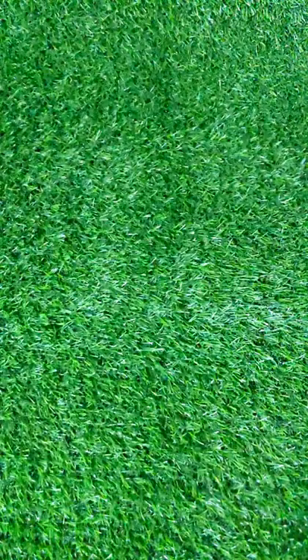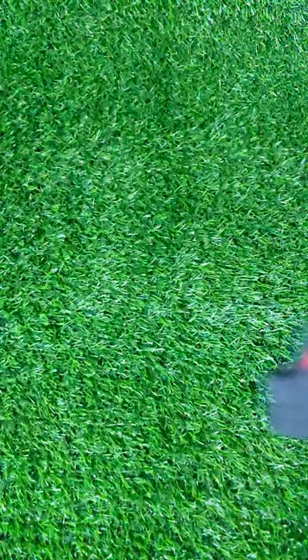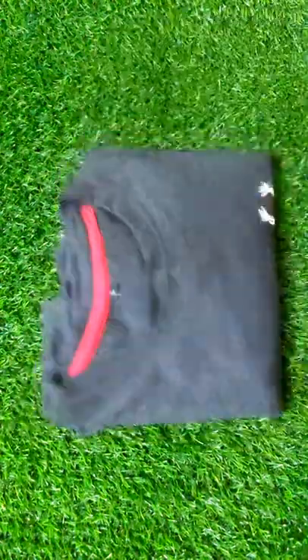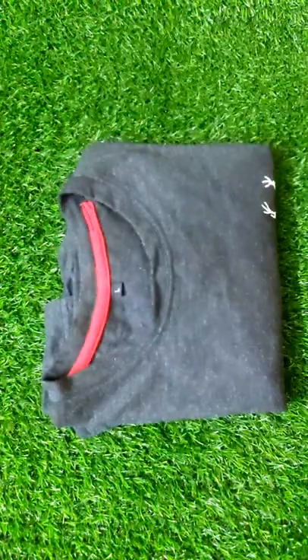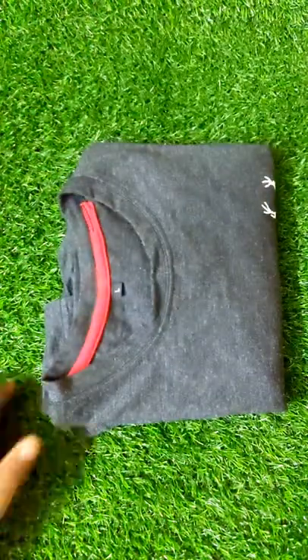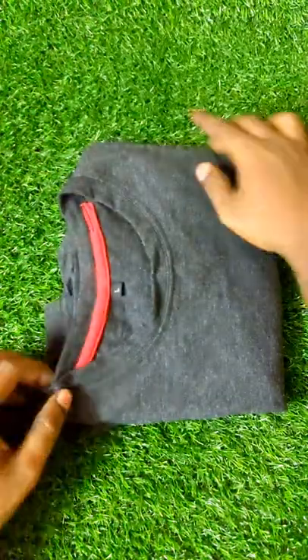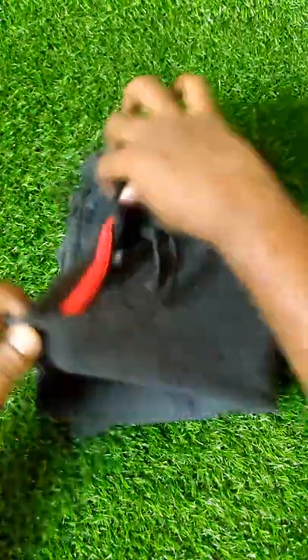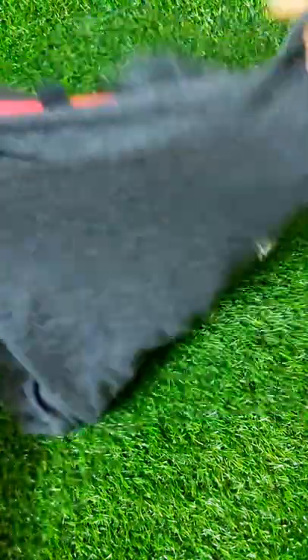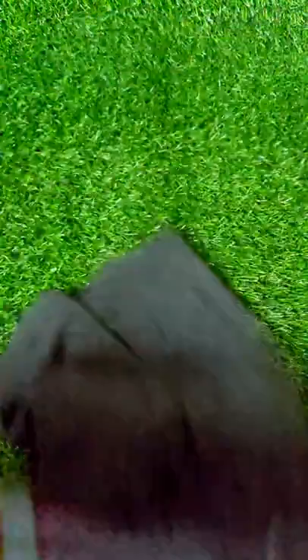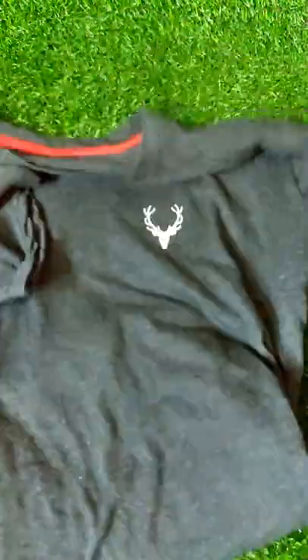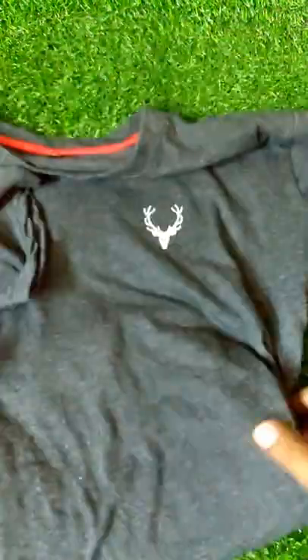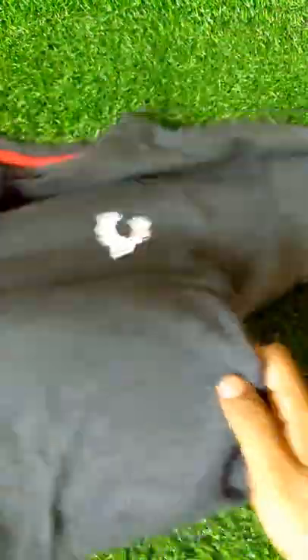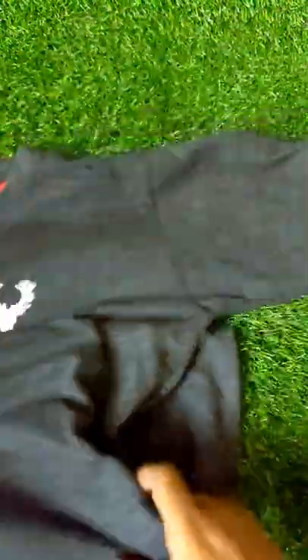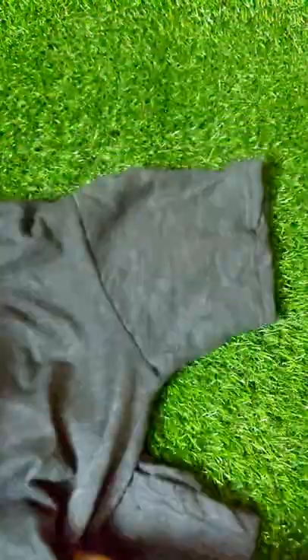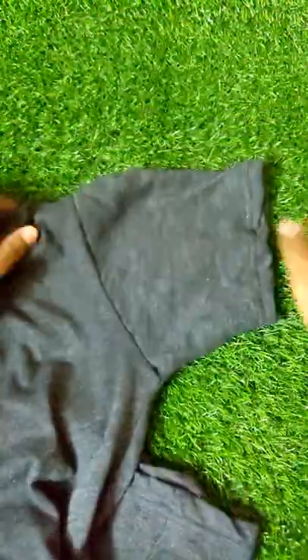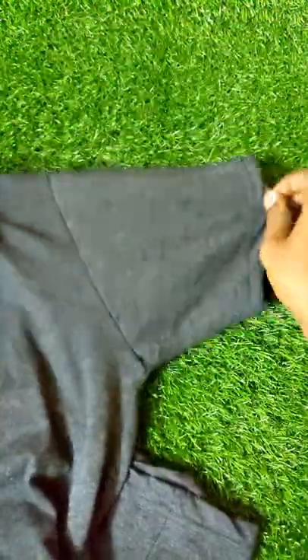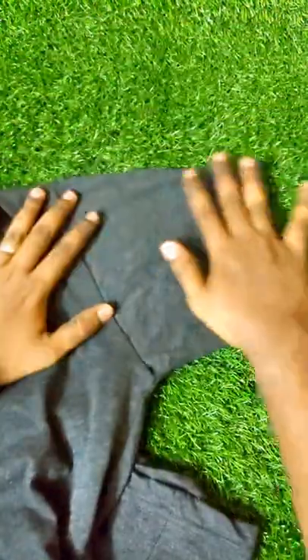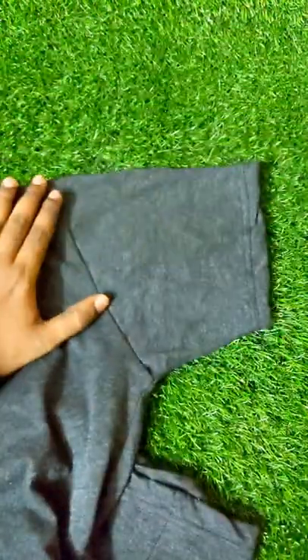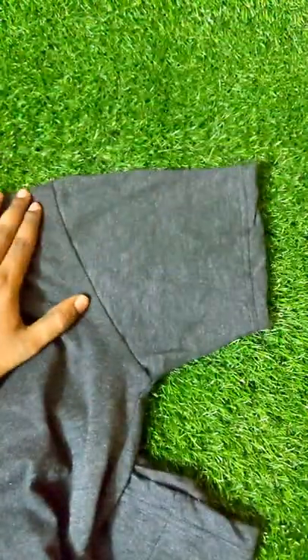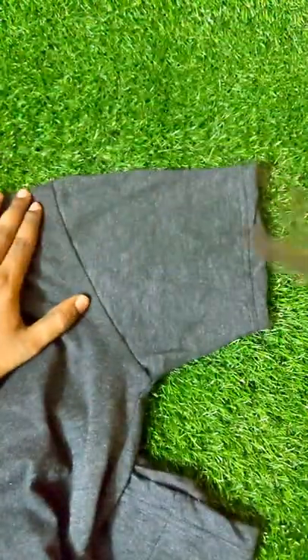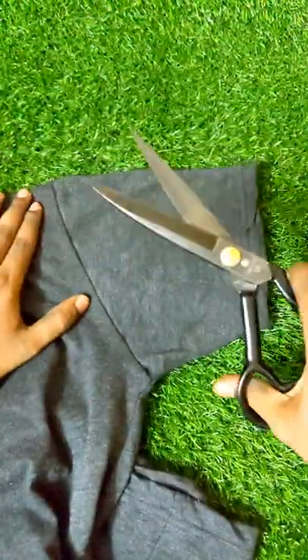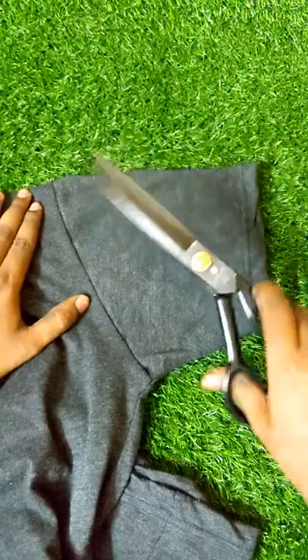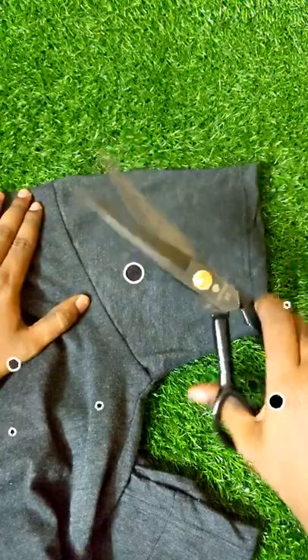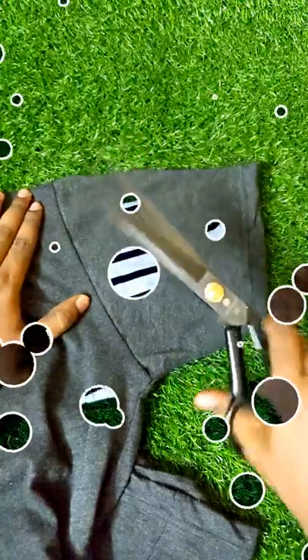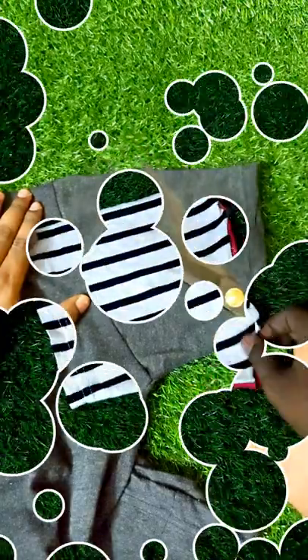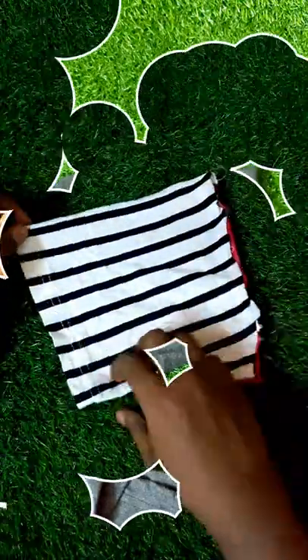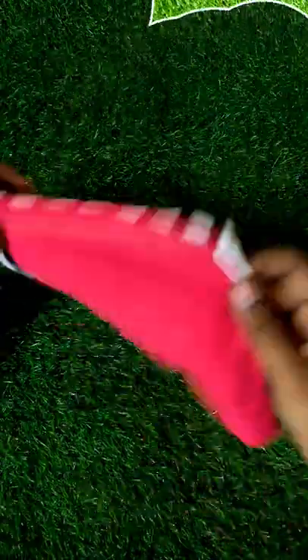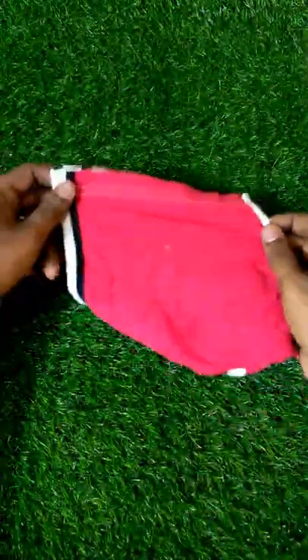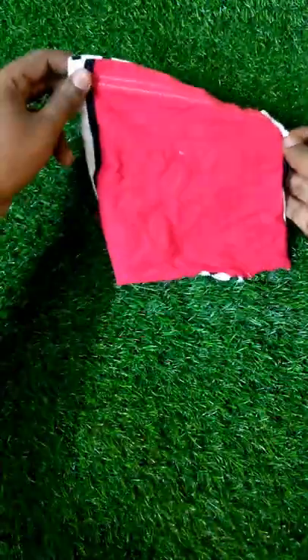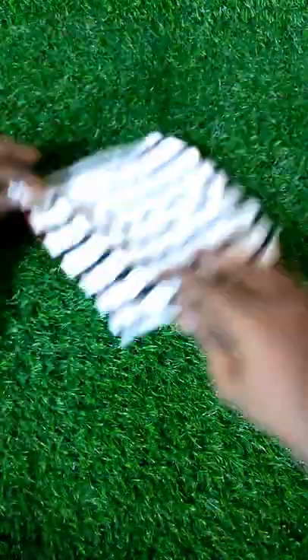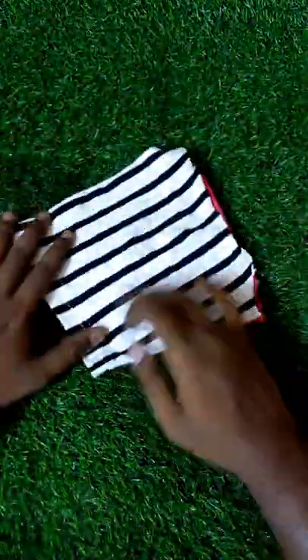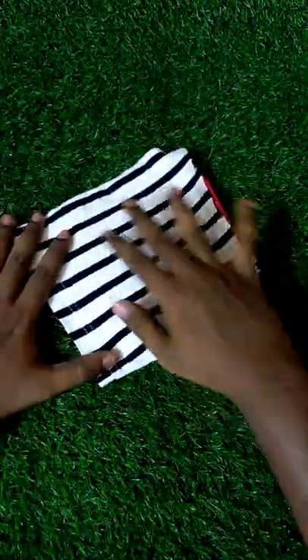We will use a T-shirt to make a dress for the puppy. First, we will cut the sleeve. Now, I will cut a half sleeve.